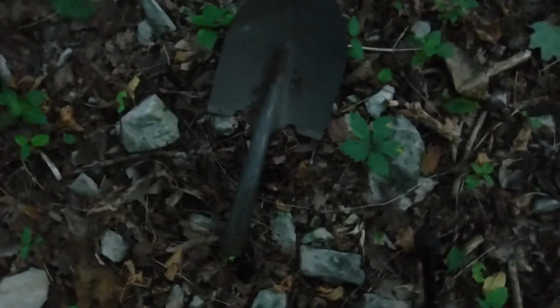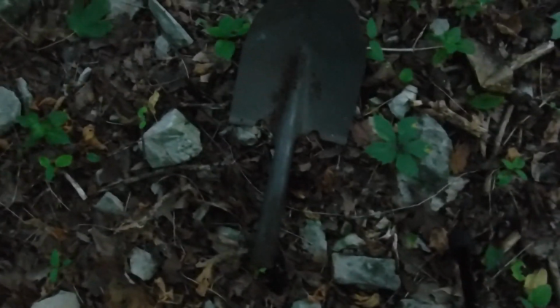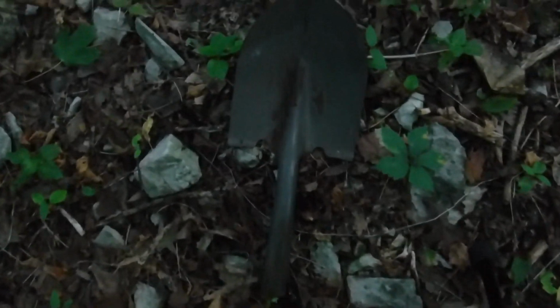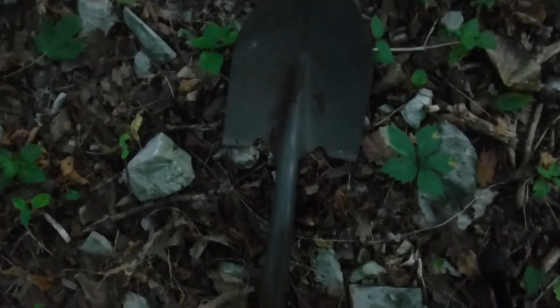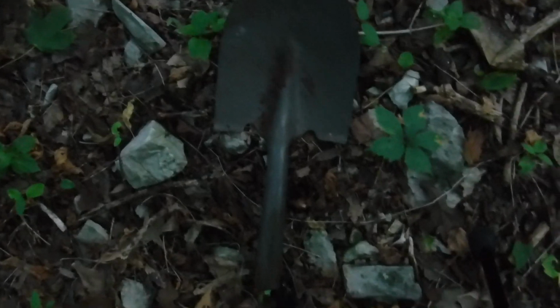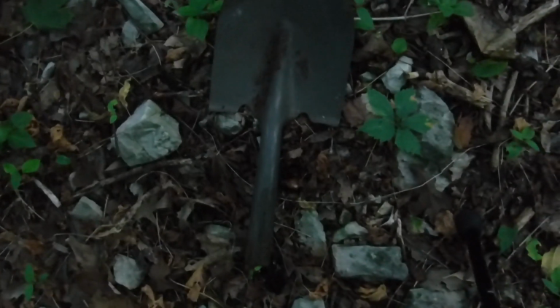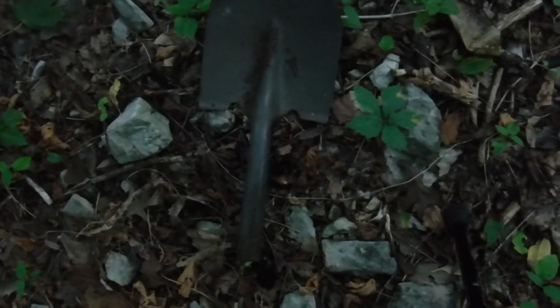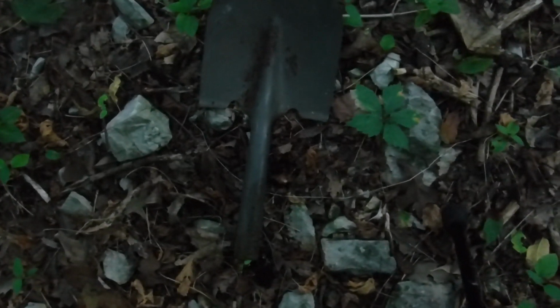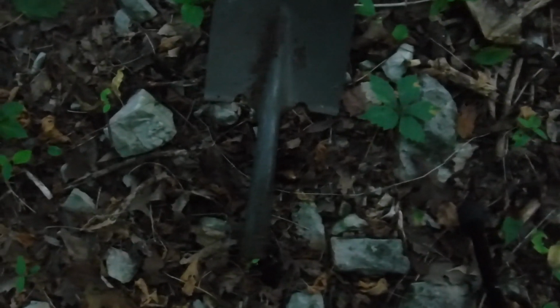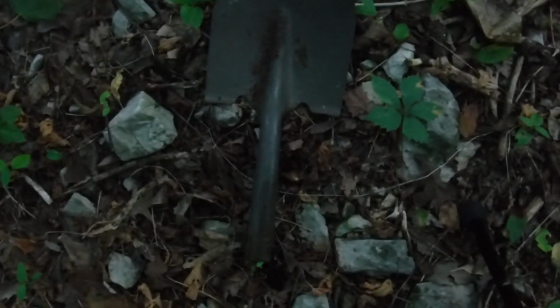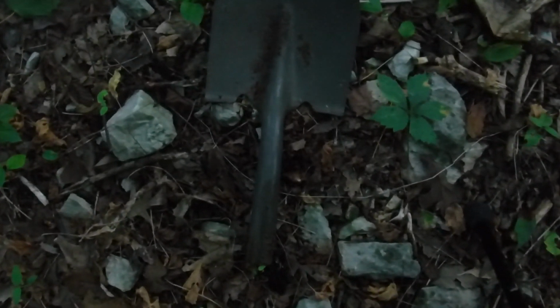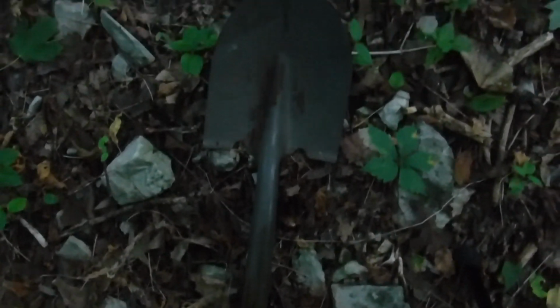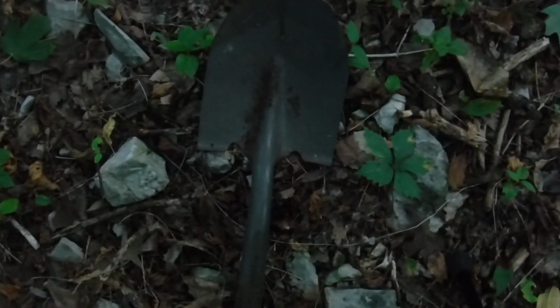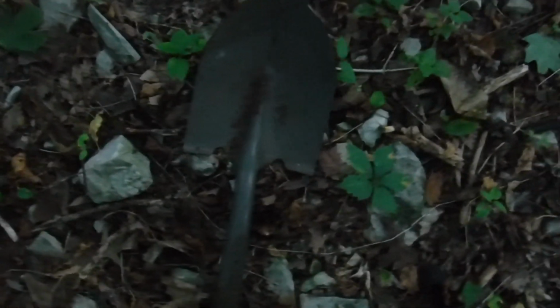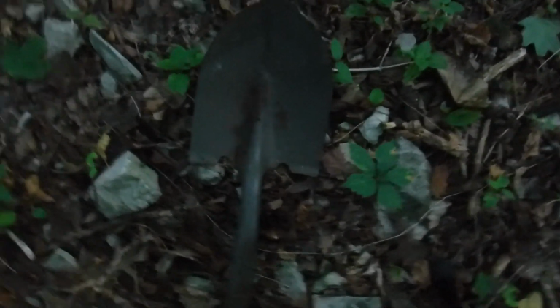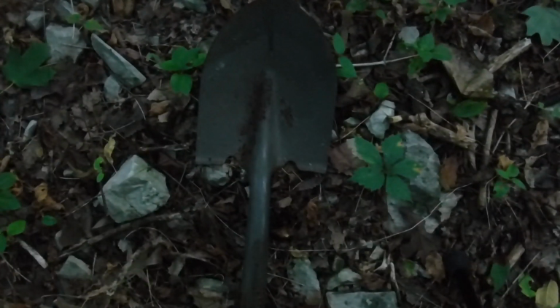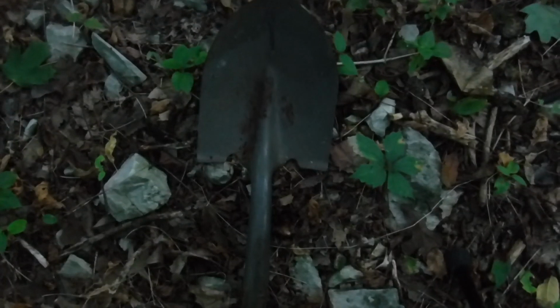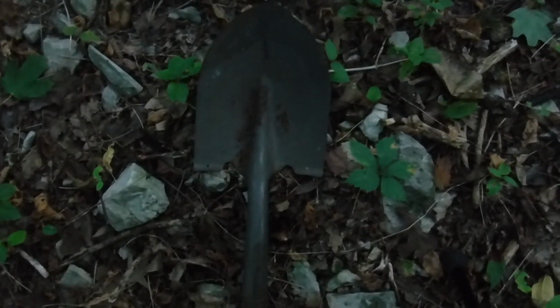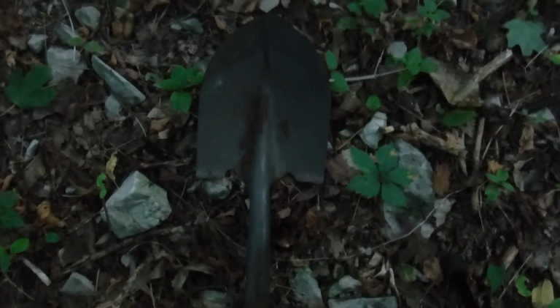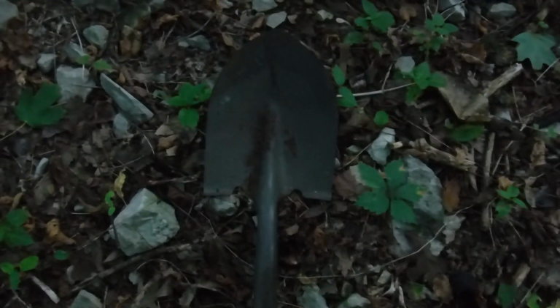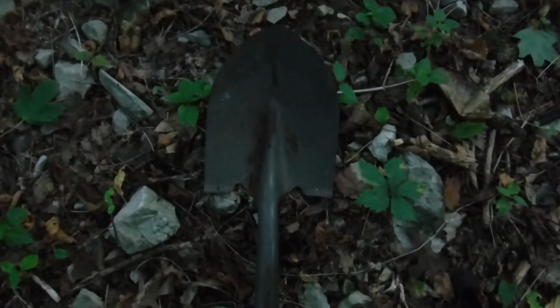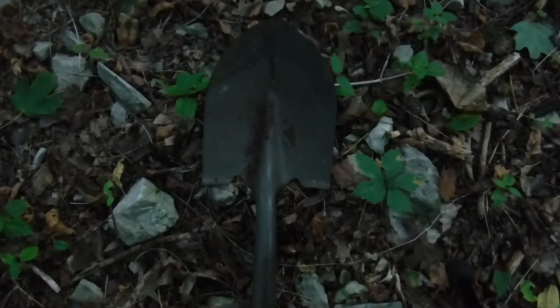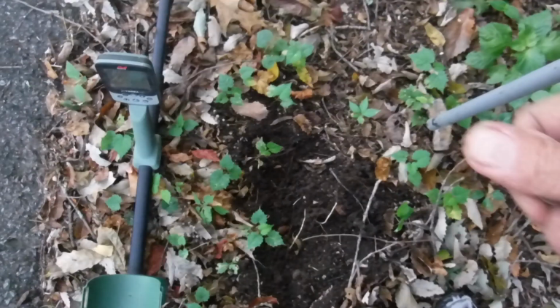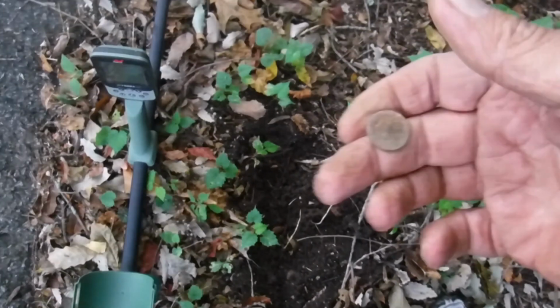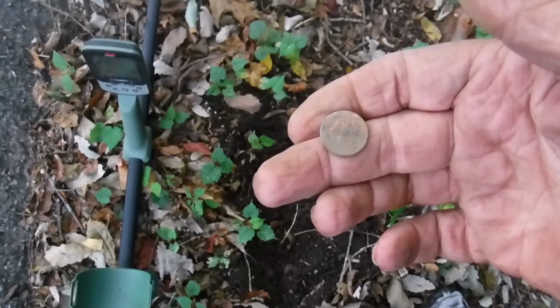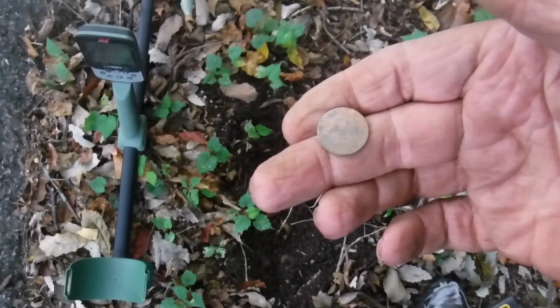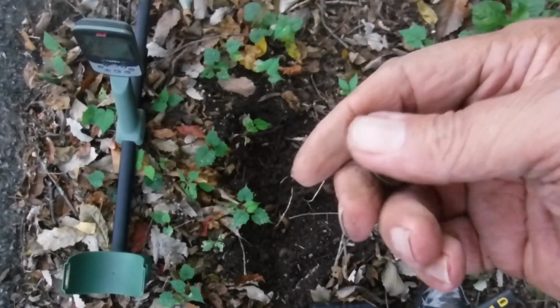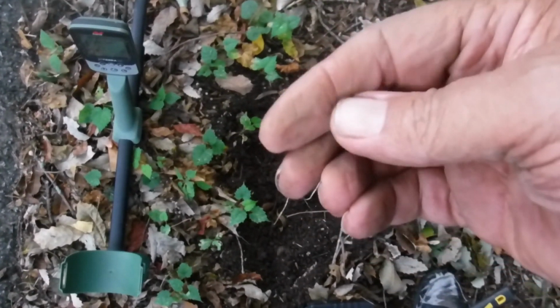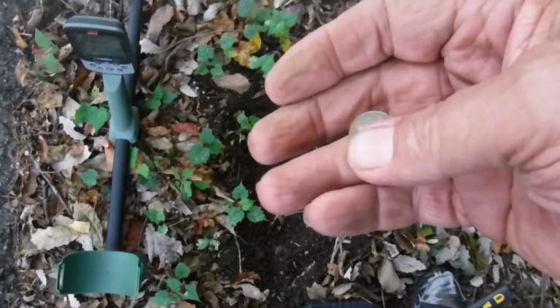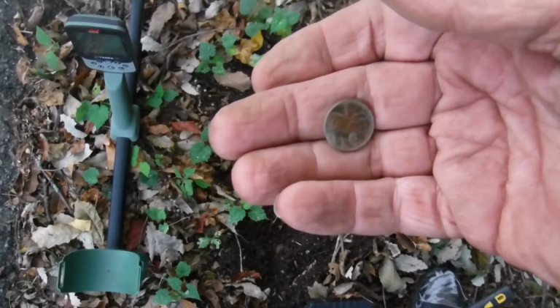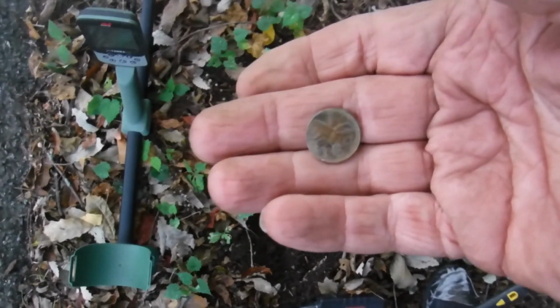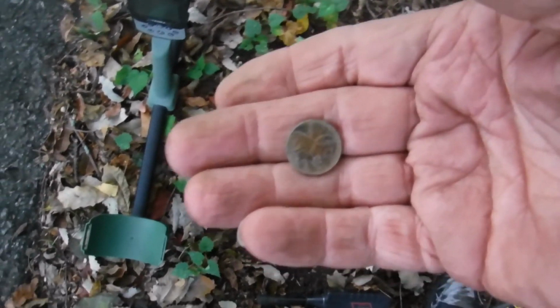First surface find in the woods, just laying there, a little bit rusty but still usable. That's going home. Got me a newer shield penny, rang up a solid 66 on the Xterra Pro — best find of the day so far.